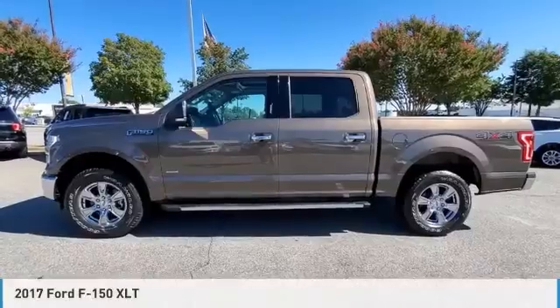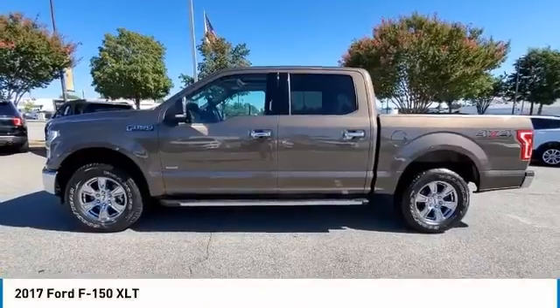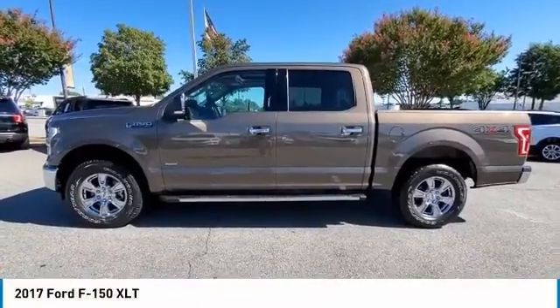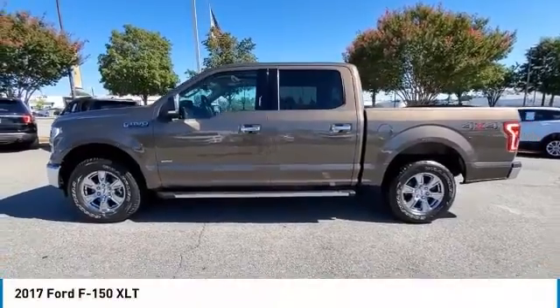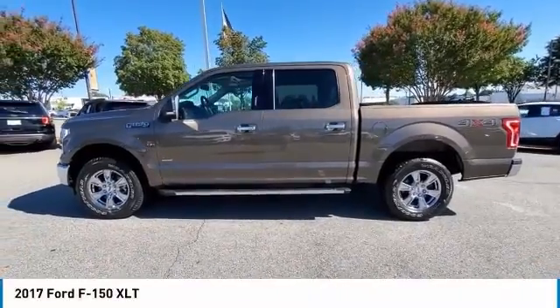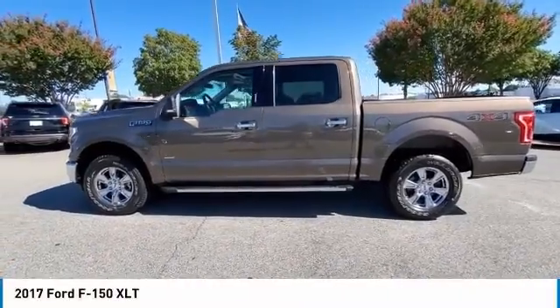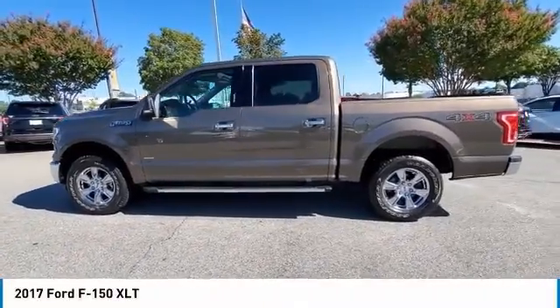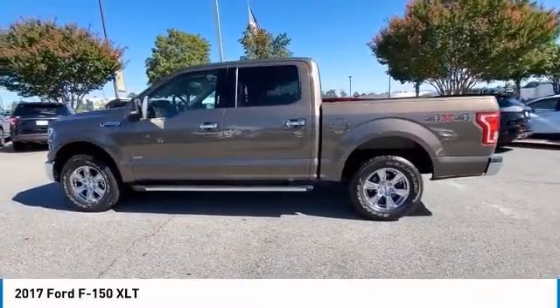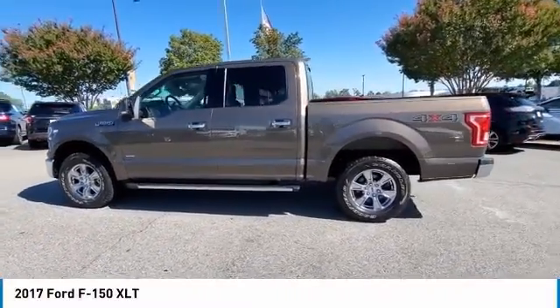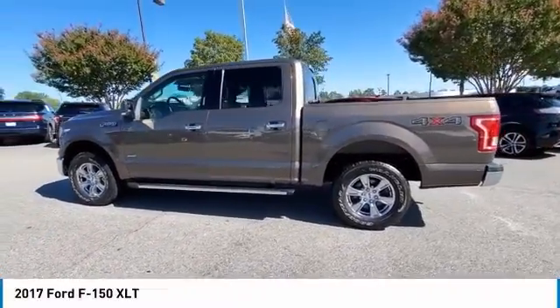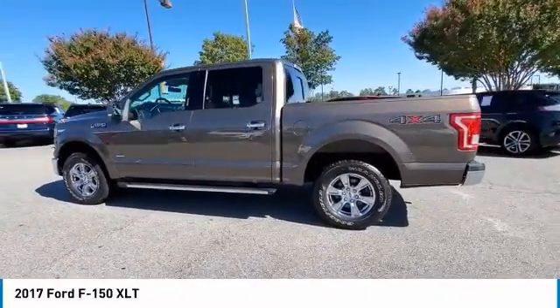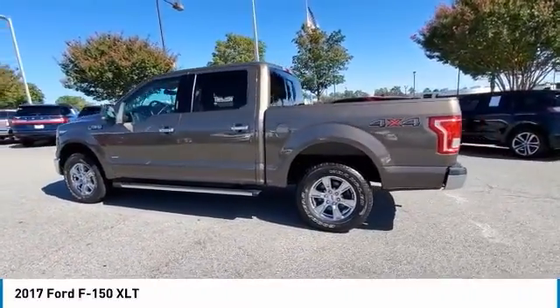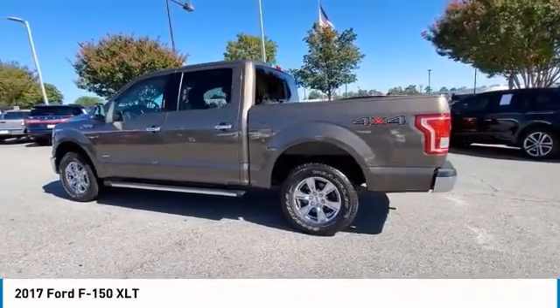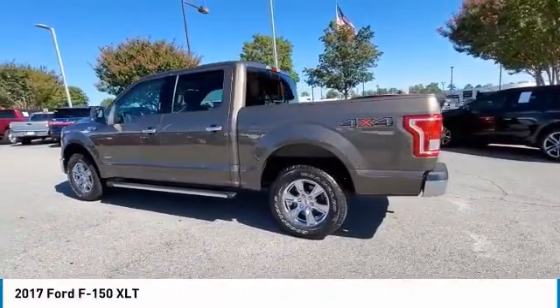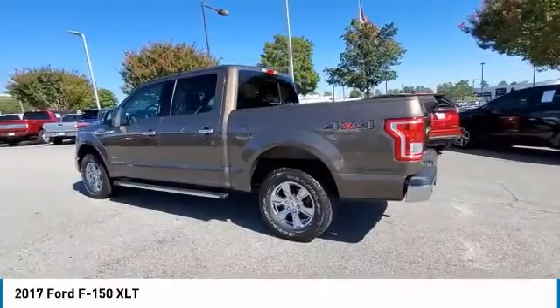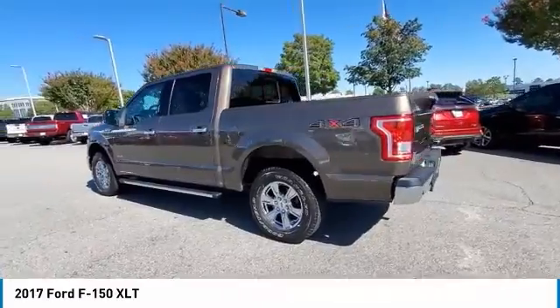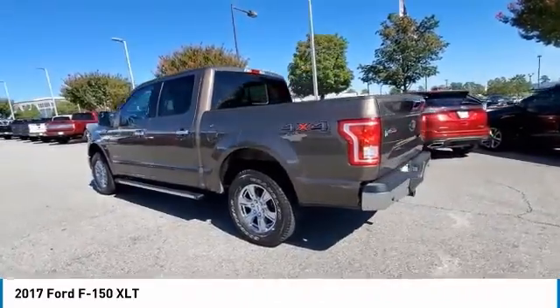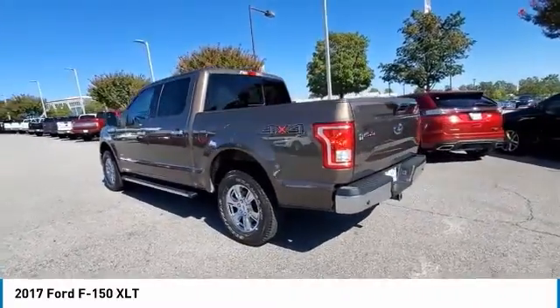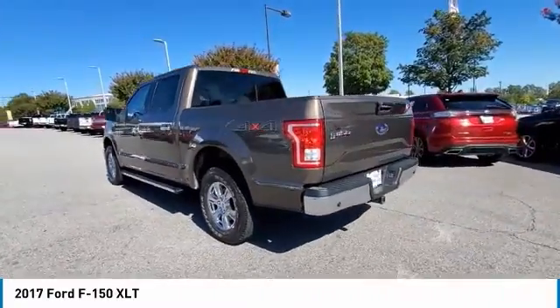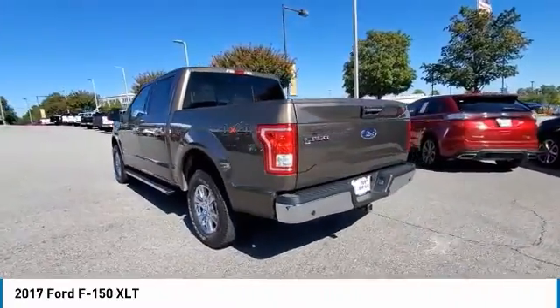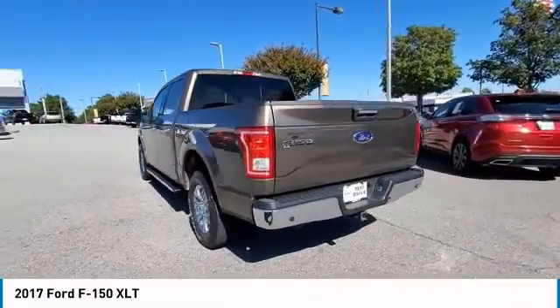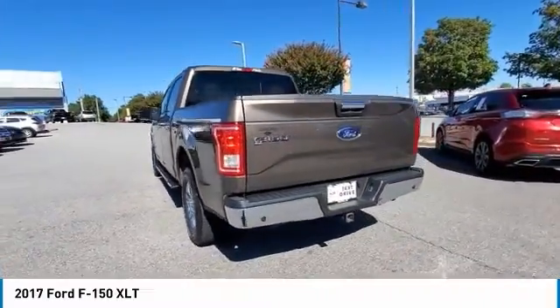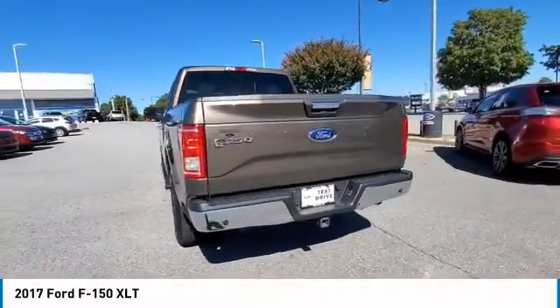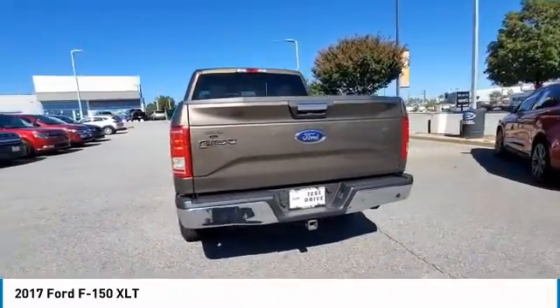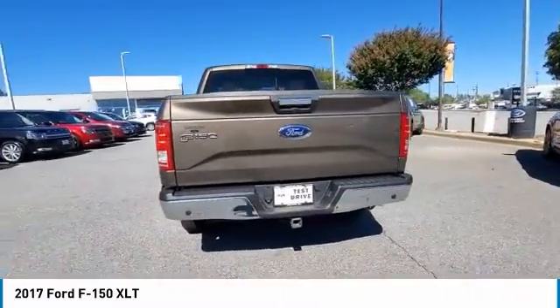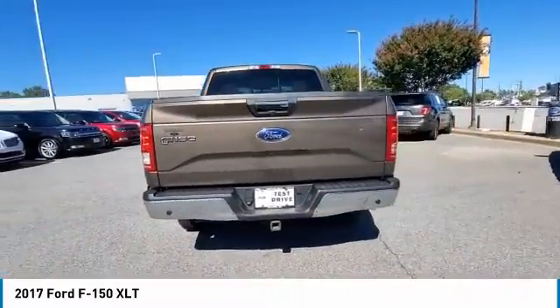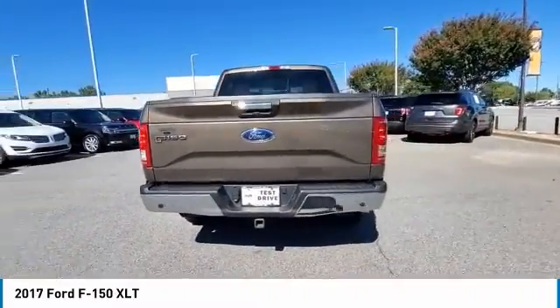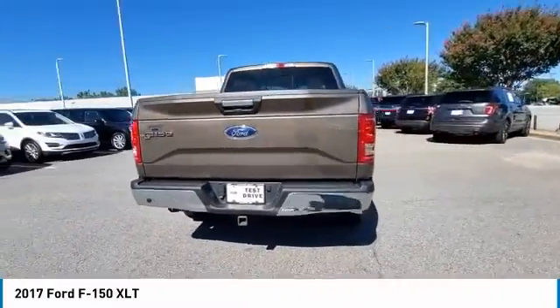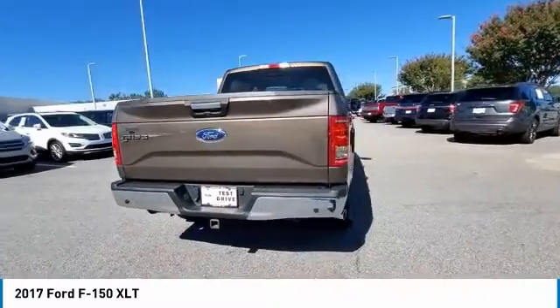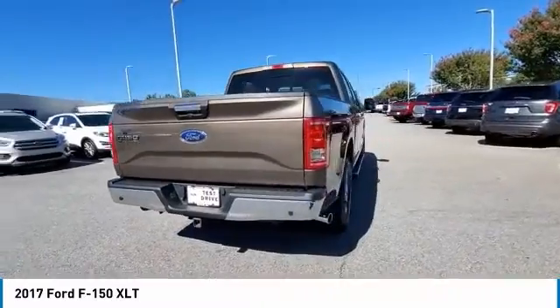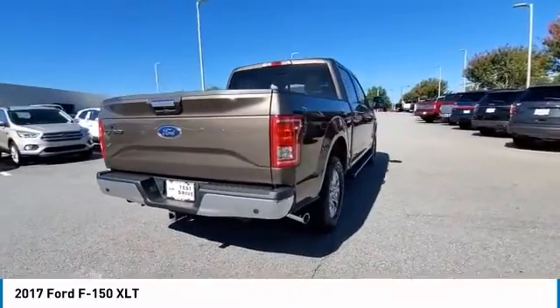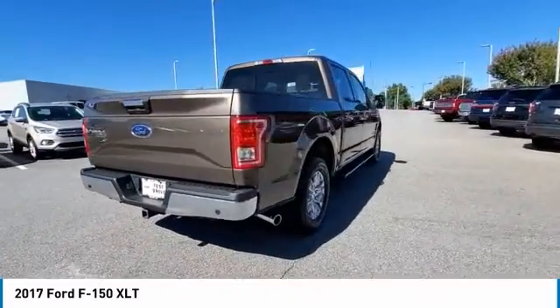Looking for the right vehicle? Check out the 2017 F-150. A Ford F-150 knows how to handle any situation. It's built to follow orders. No whining.